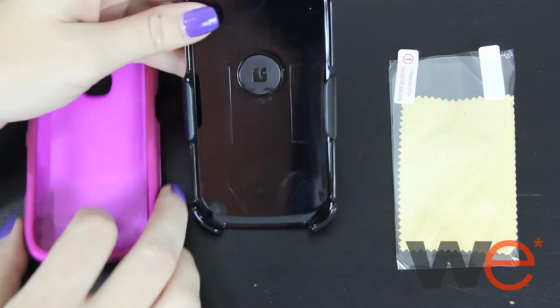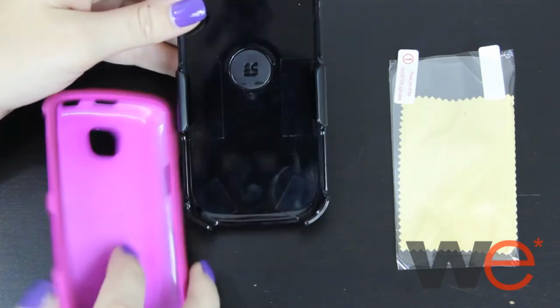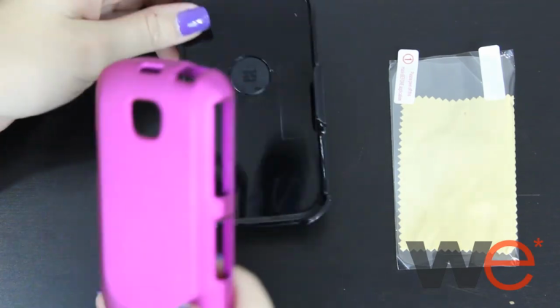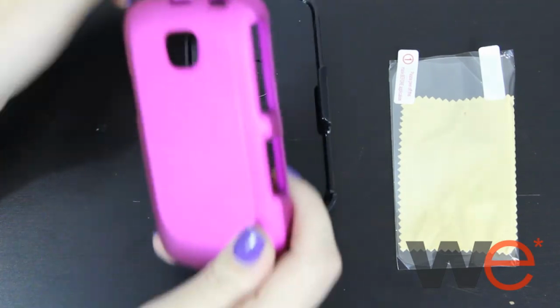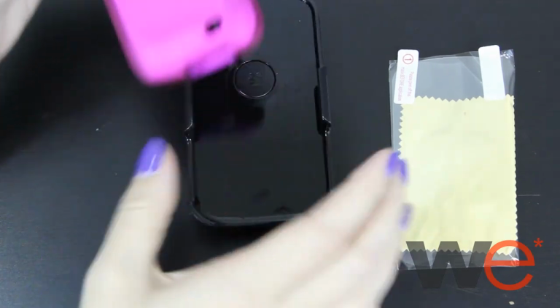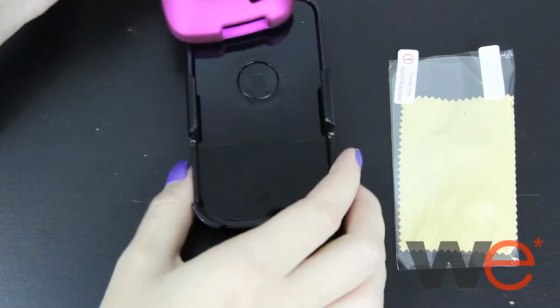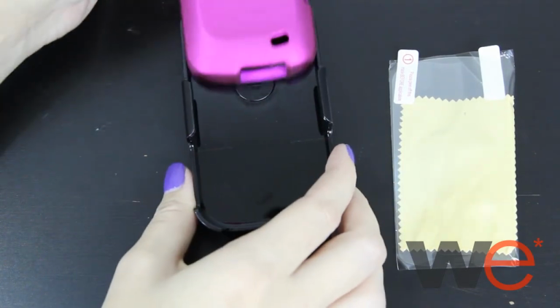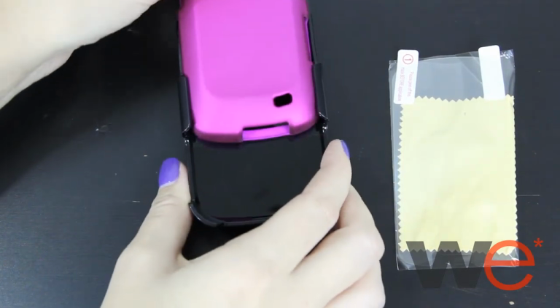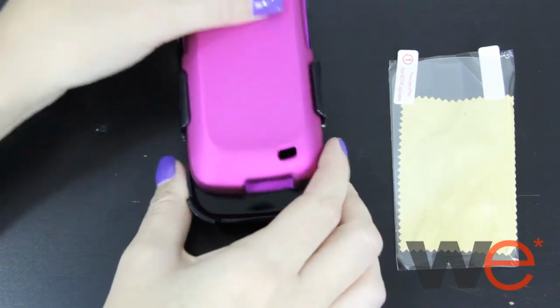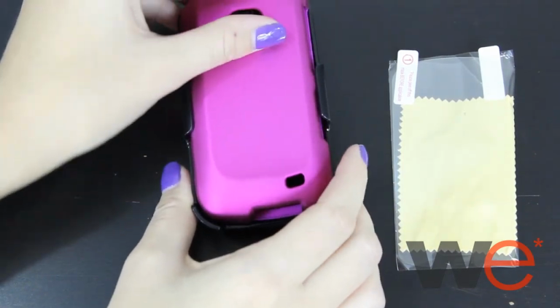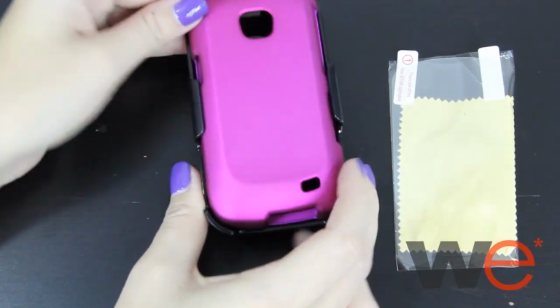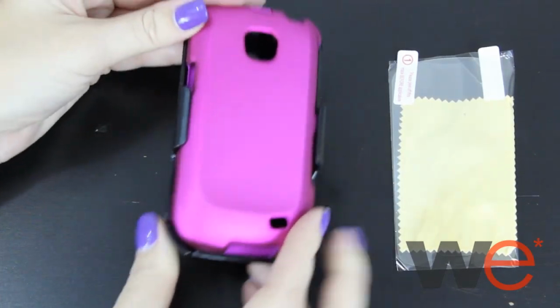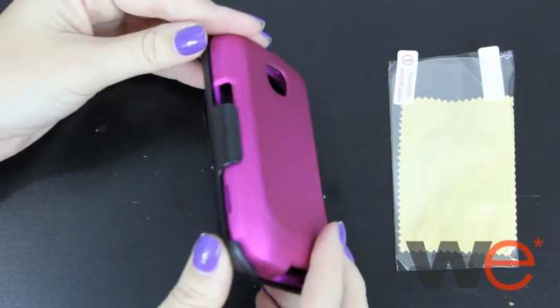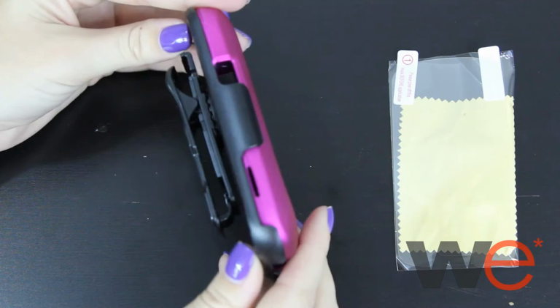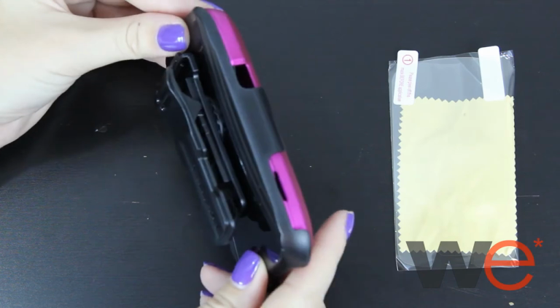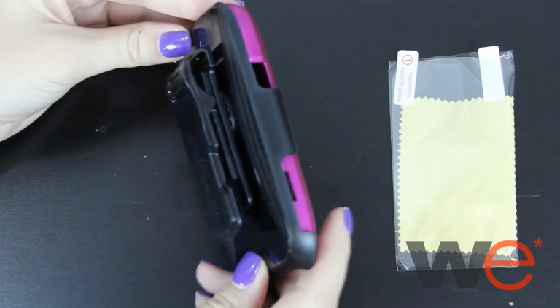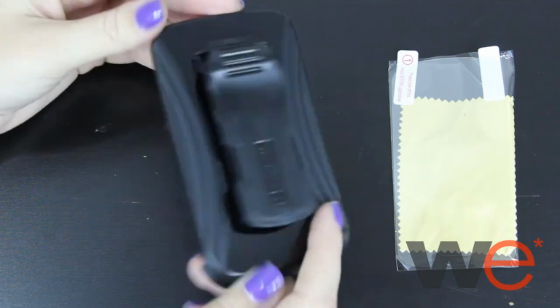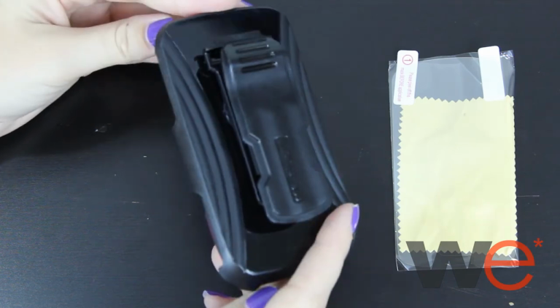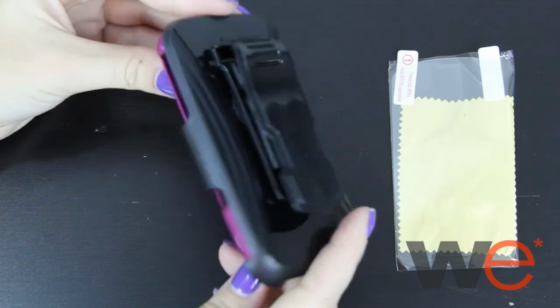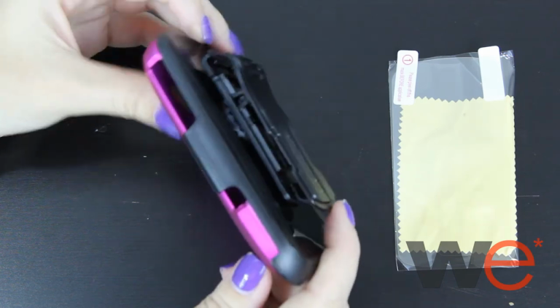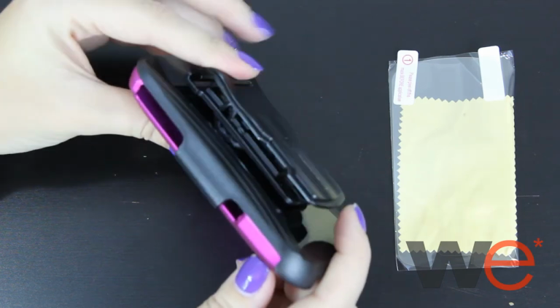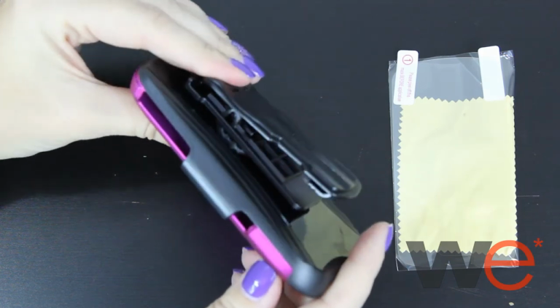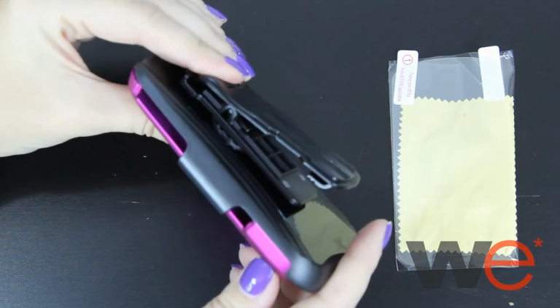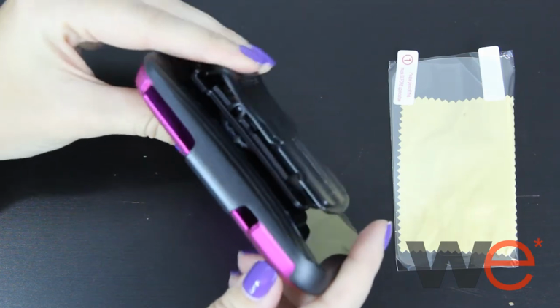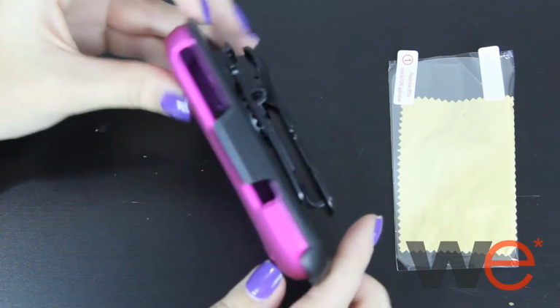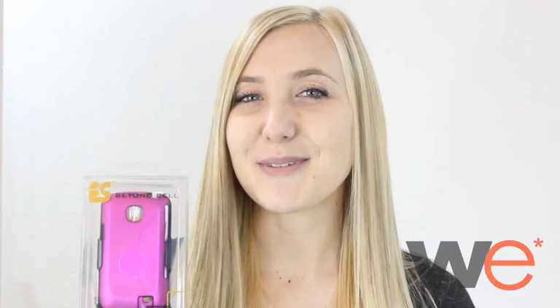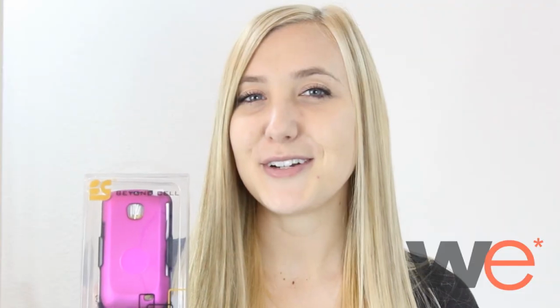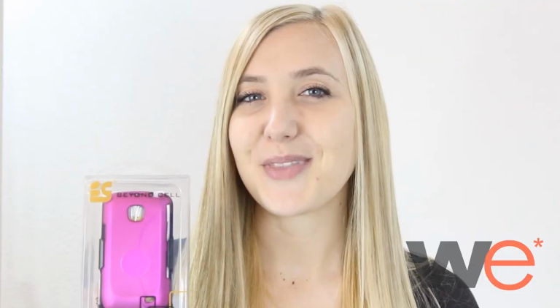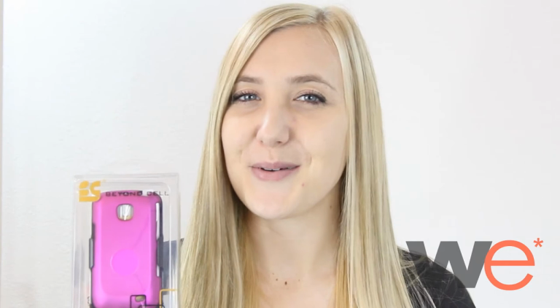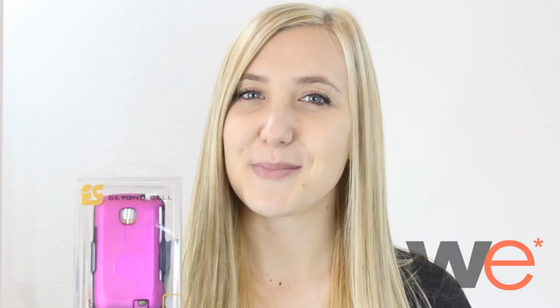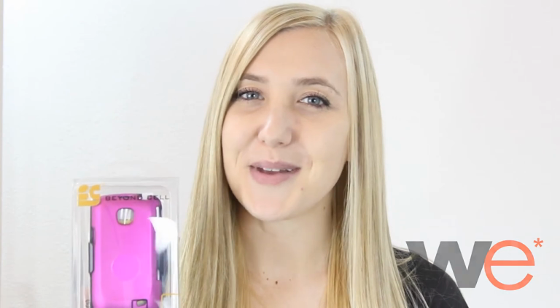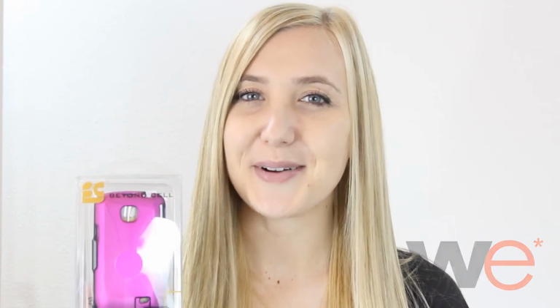The case comes with all necessary openings for the camera, charging port, and buttons. It then fits perfectly into the holster to clip onto your belt. Get yours shipped for free only at WirelessEmporium.com.